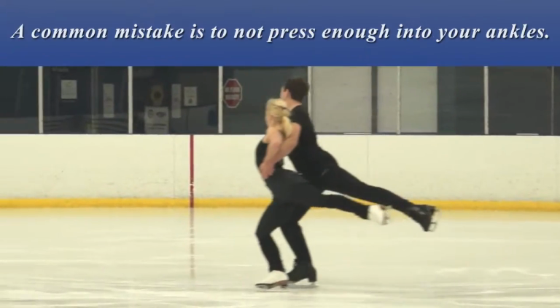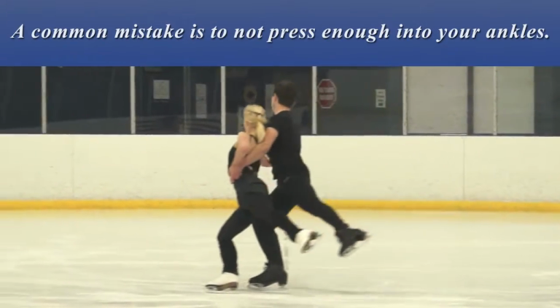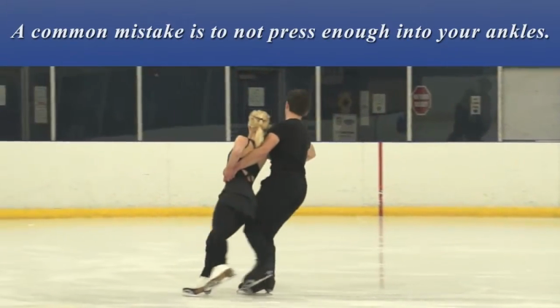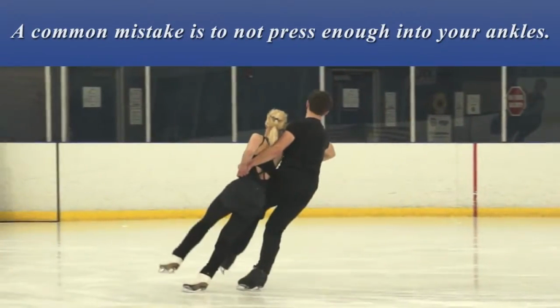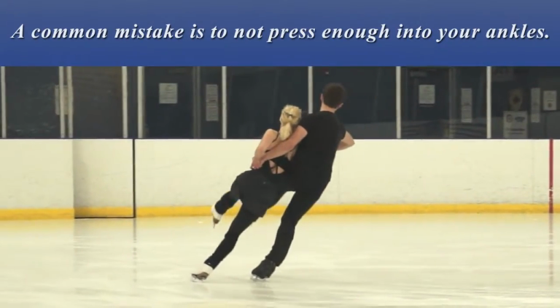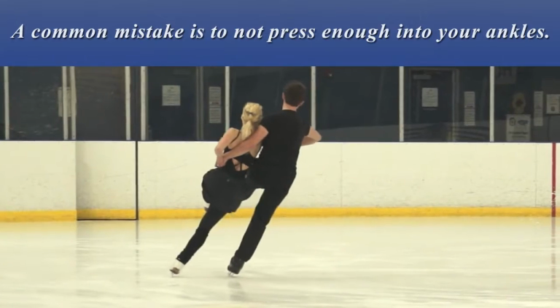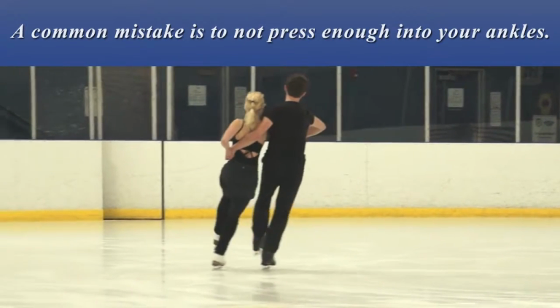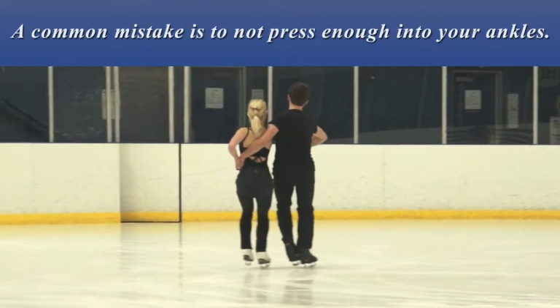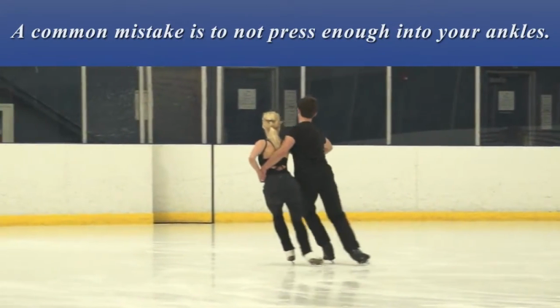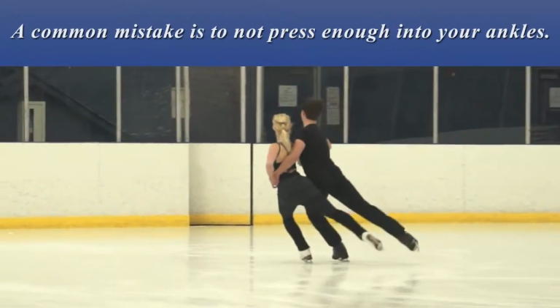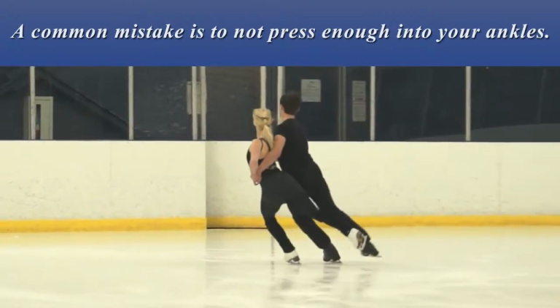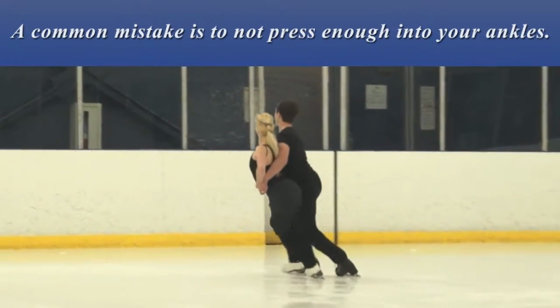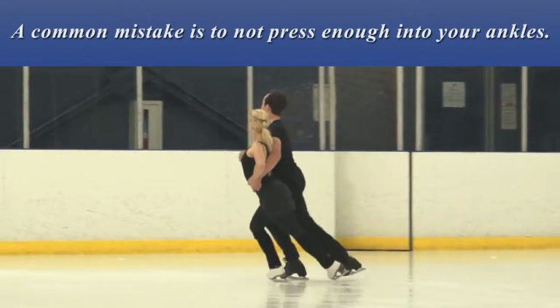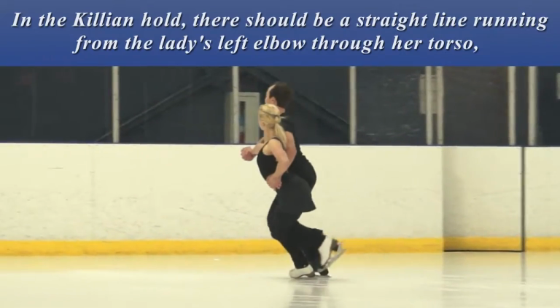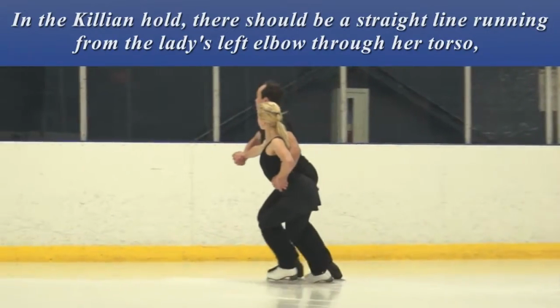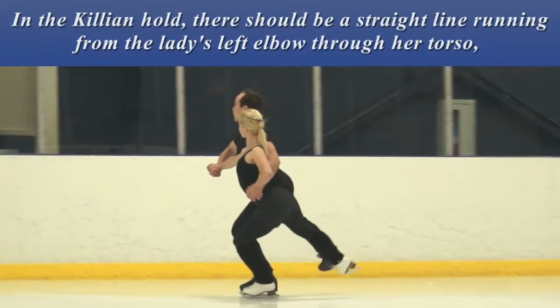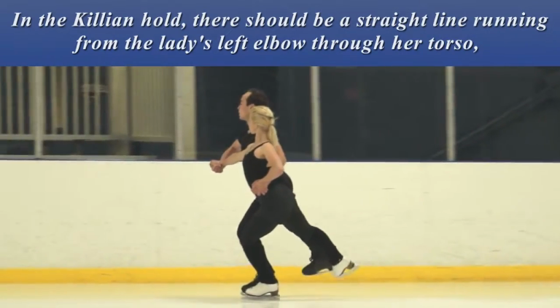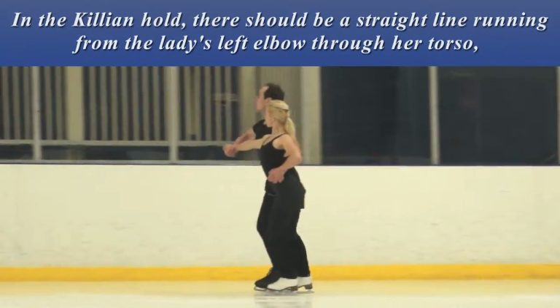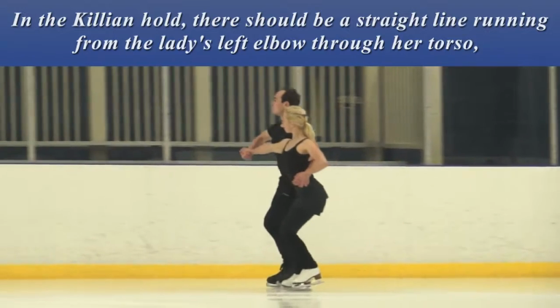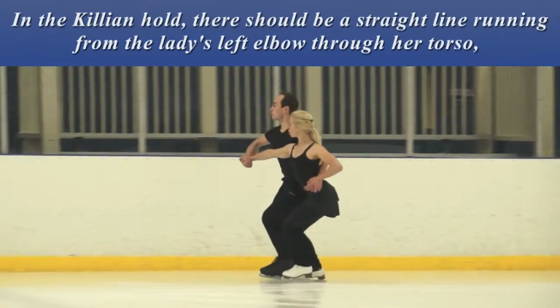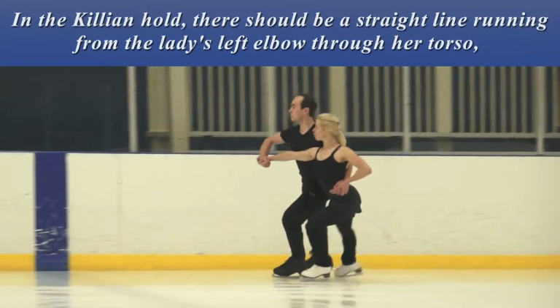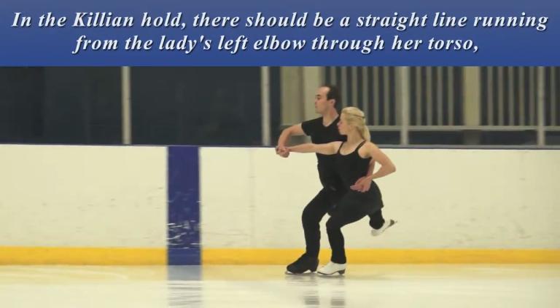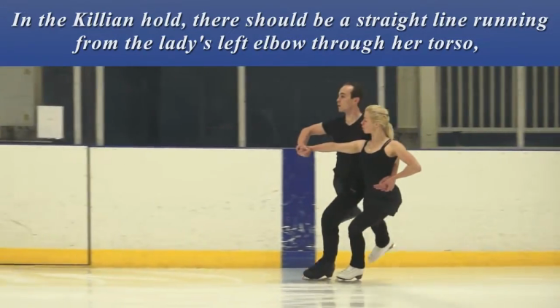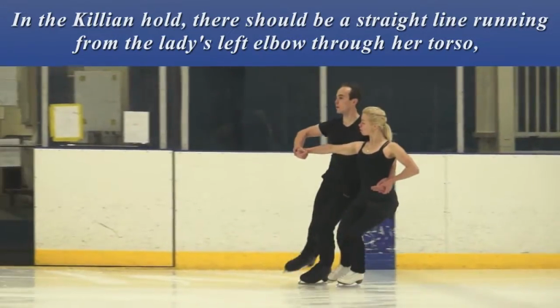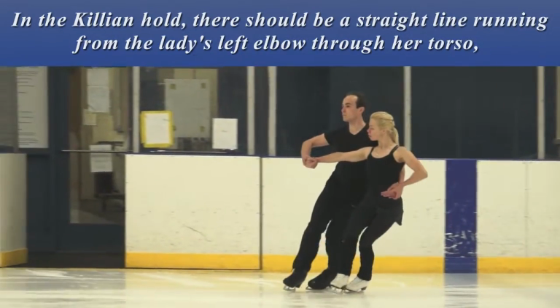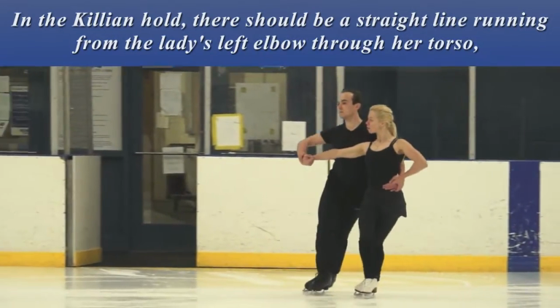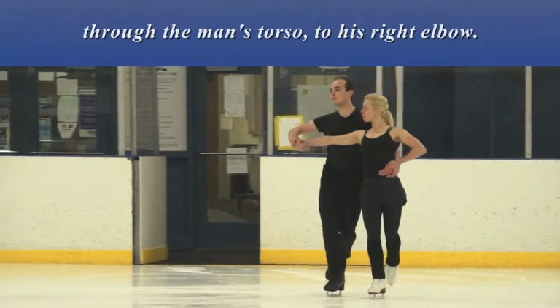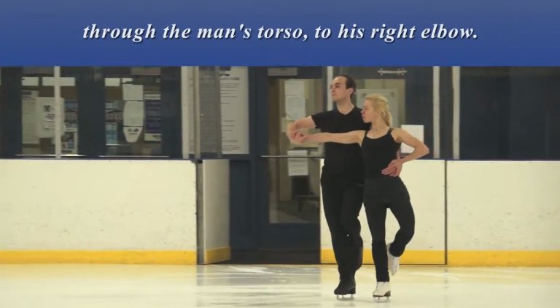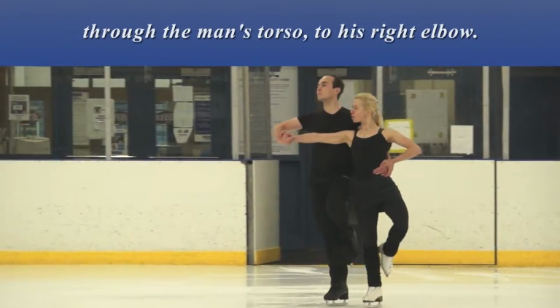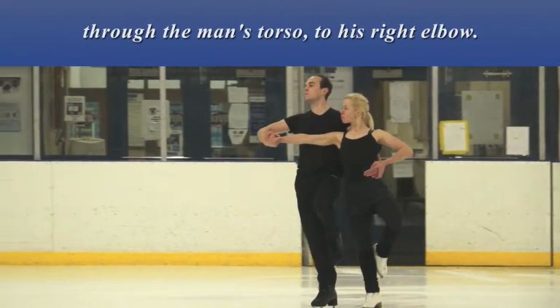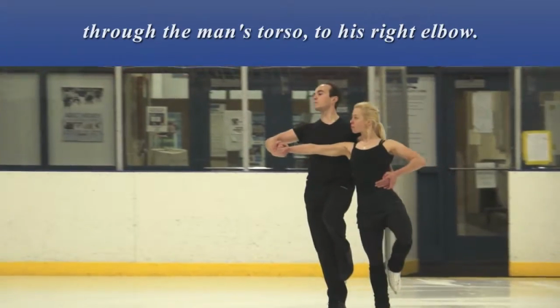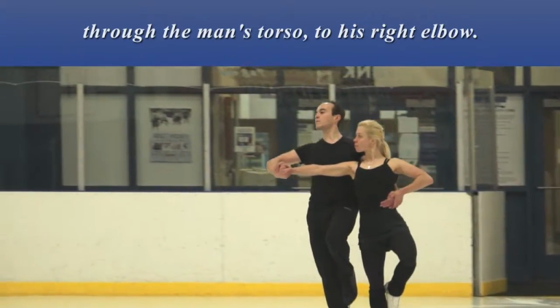A common mistake is to not press enough into your ankles. In the Killian hold, there should be a straight line running from the lady's left elbow through her torso, through the man's torso to his right elbow.